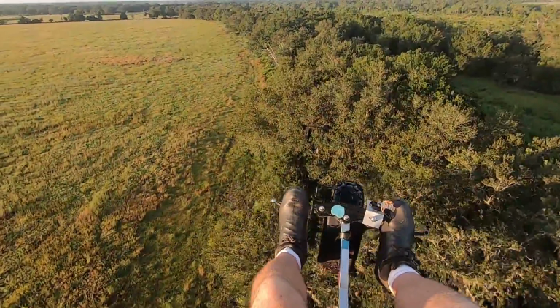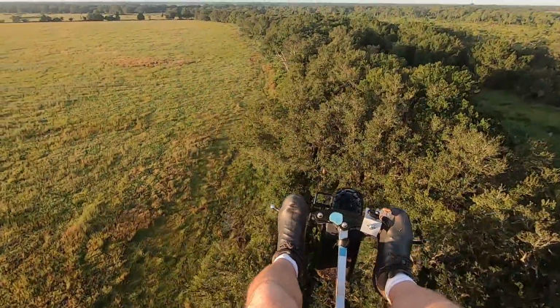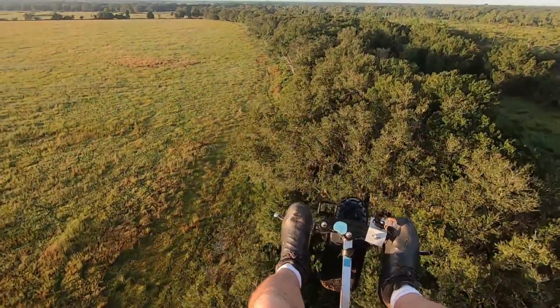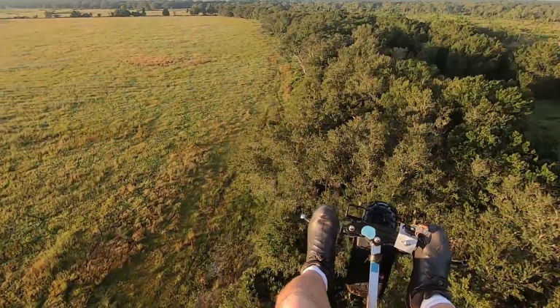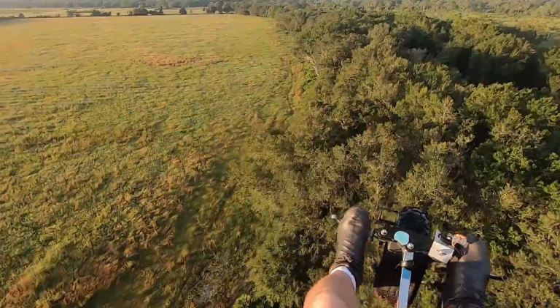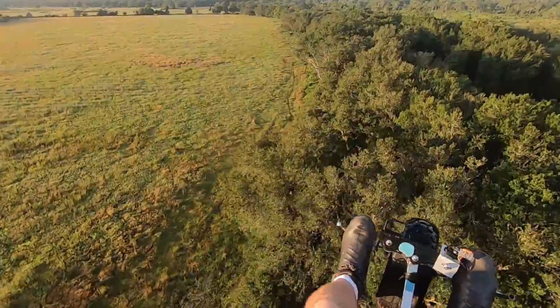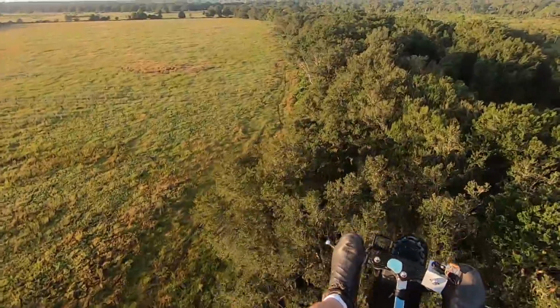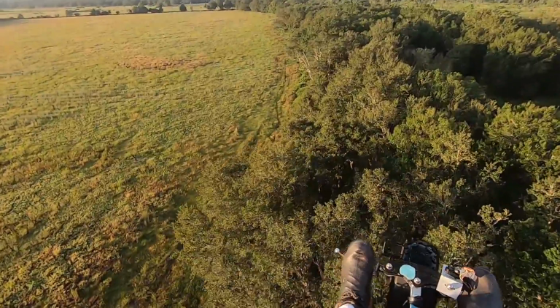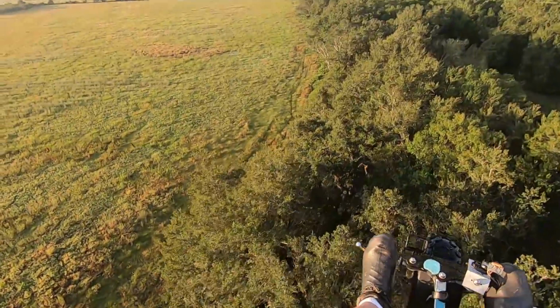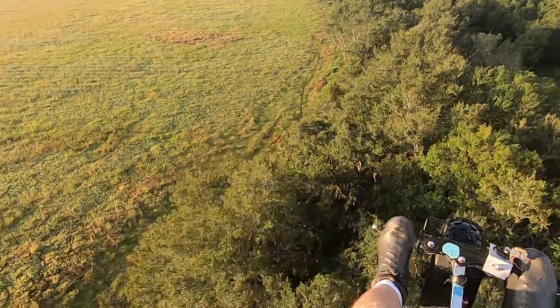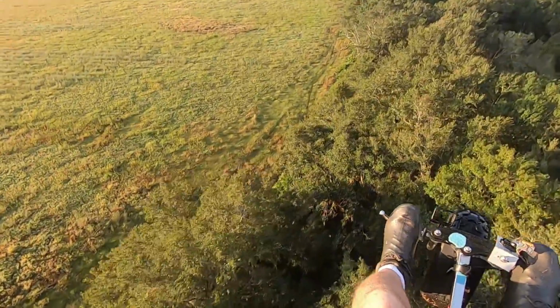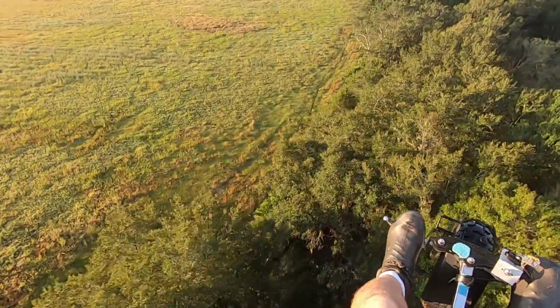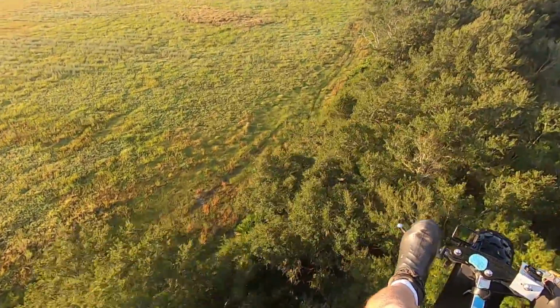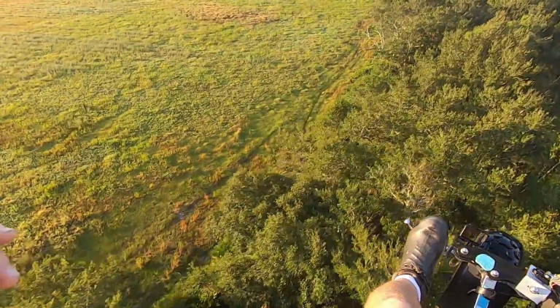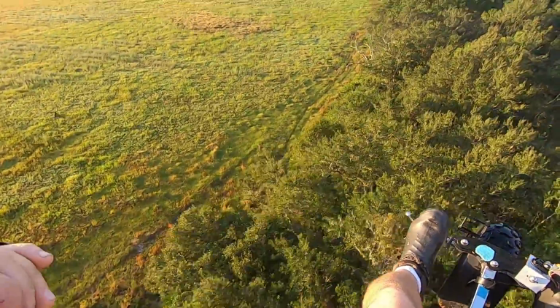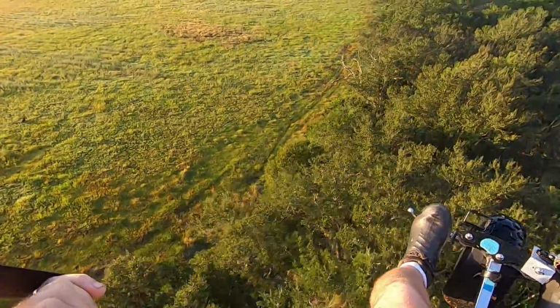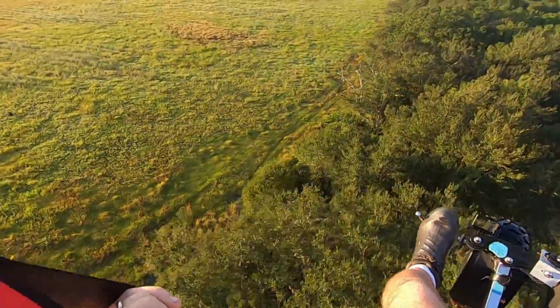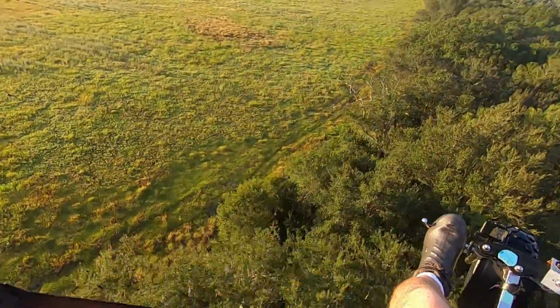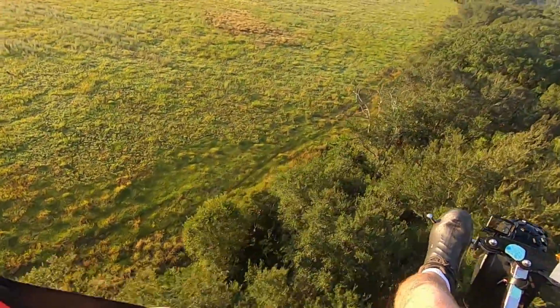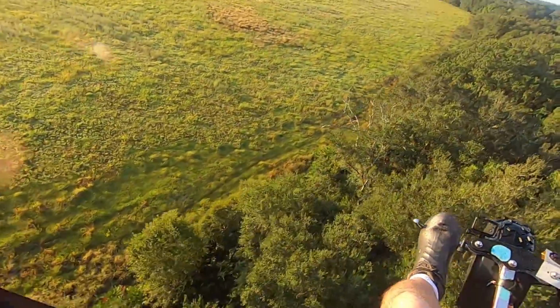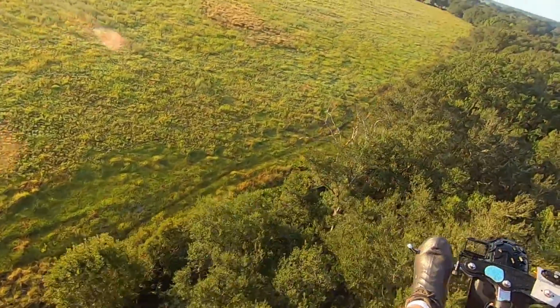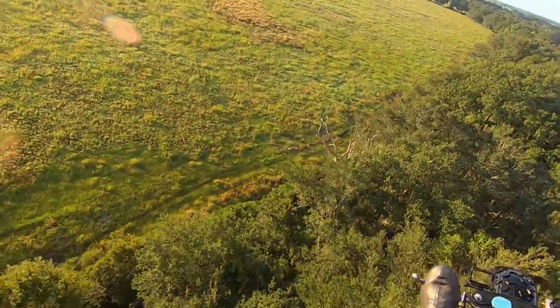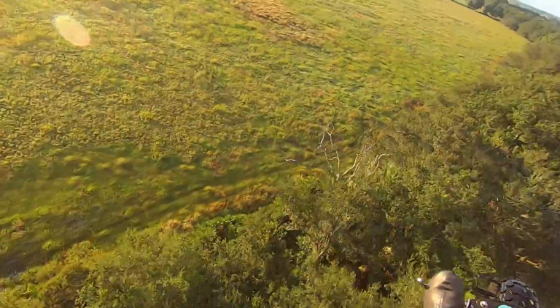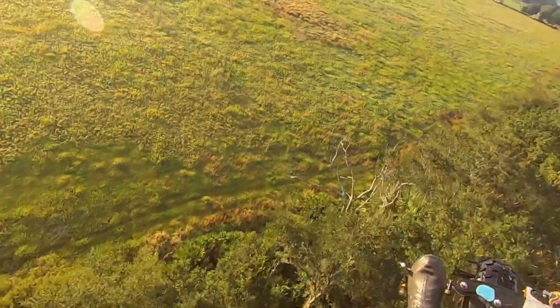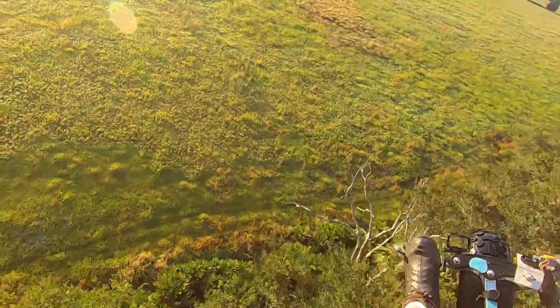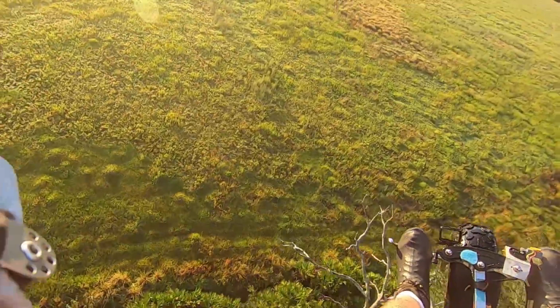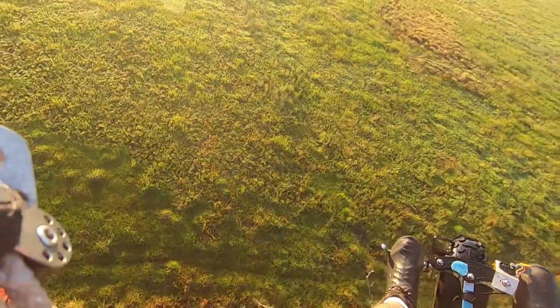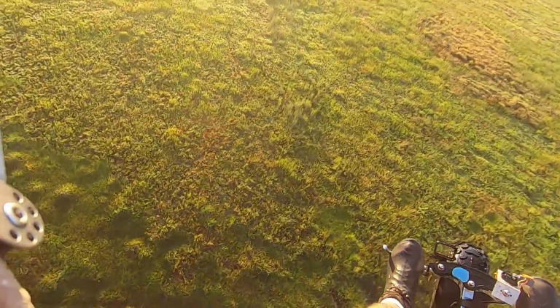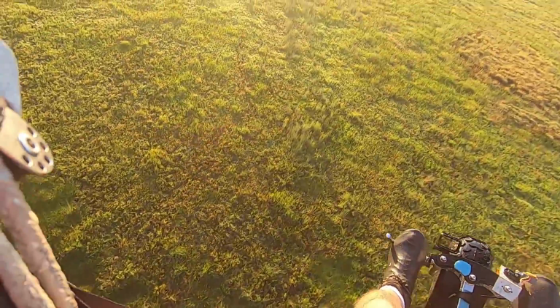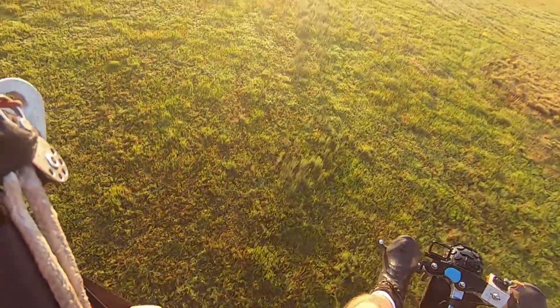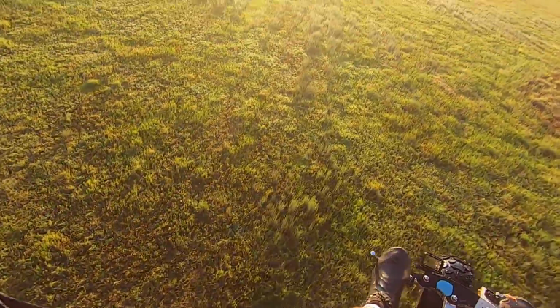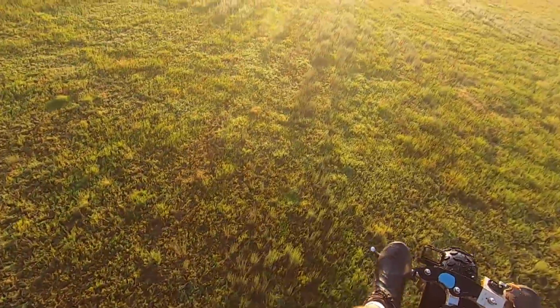I feel it's my duty to chase away these destructive feral hogs whenever I can. I ran a pack of them into the tree line, but one of them separated out into the field — and he was mine.